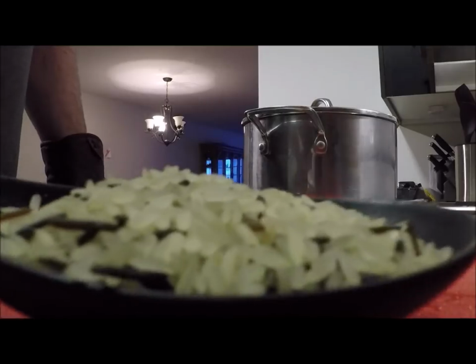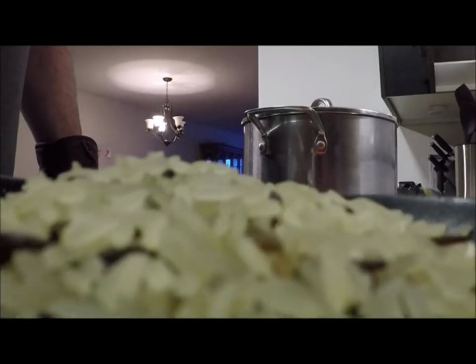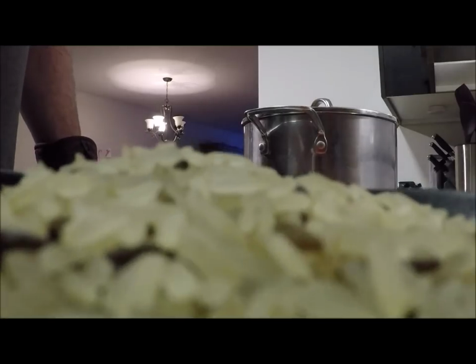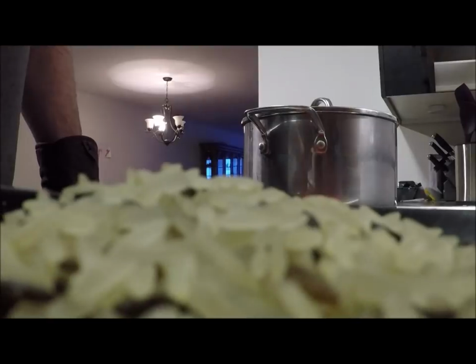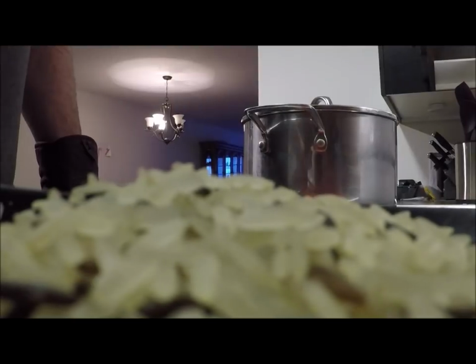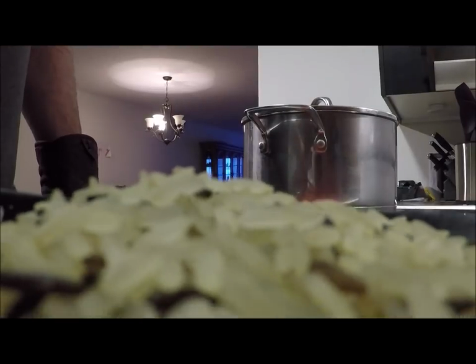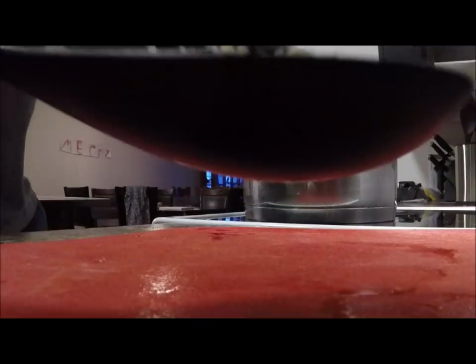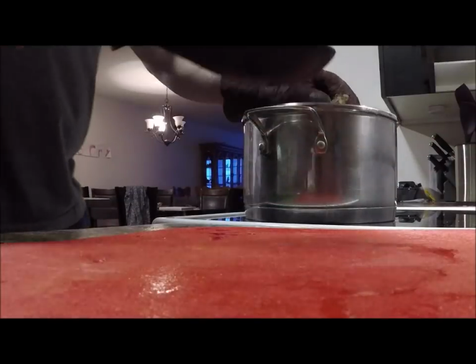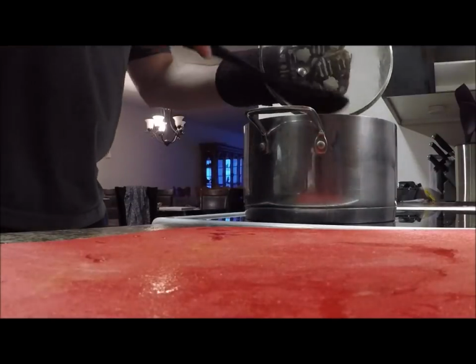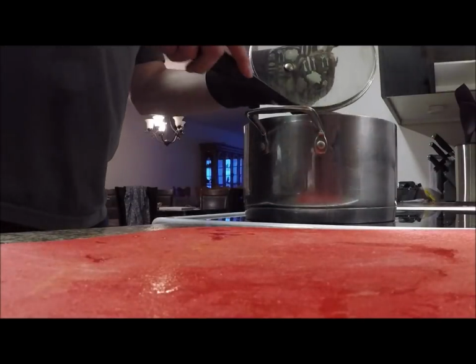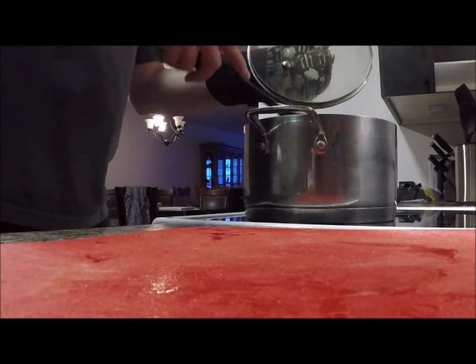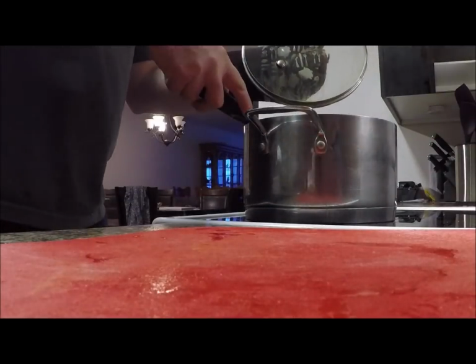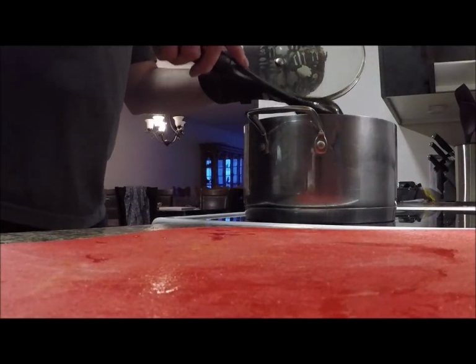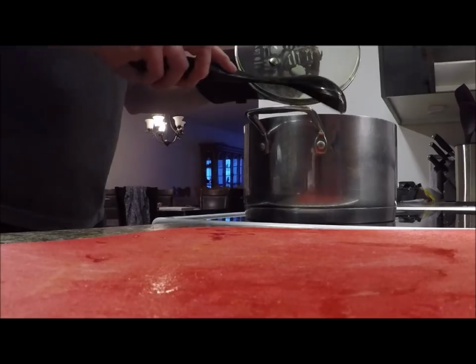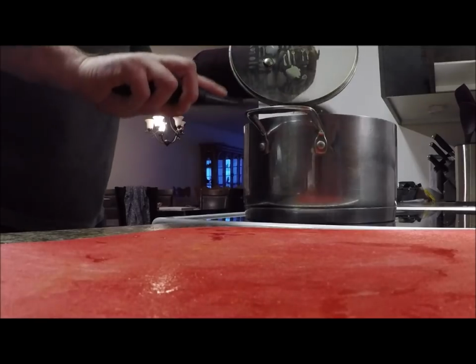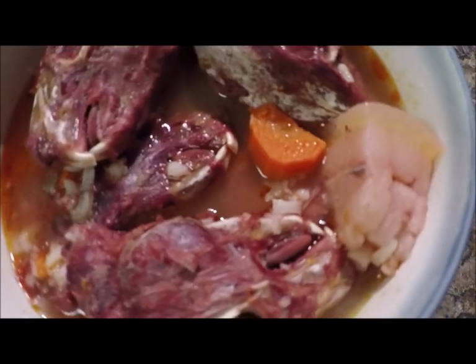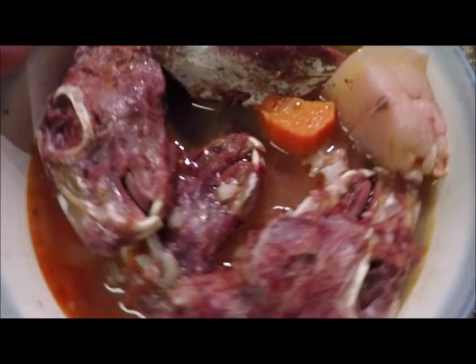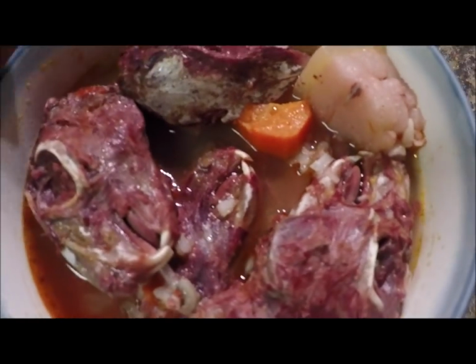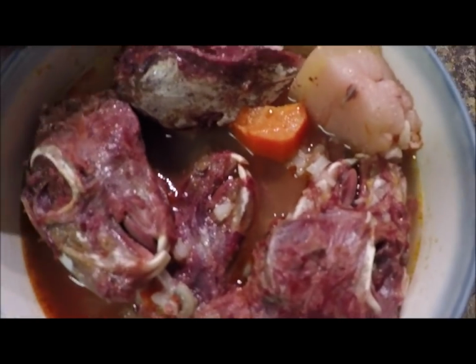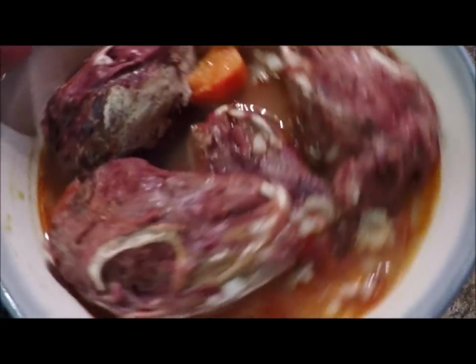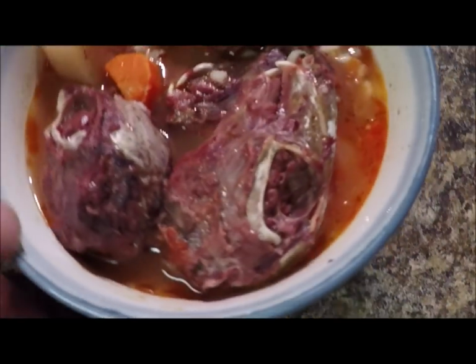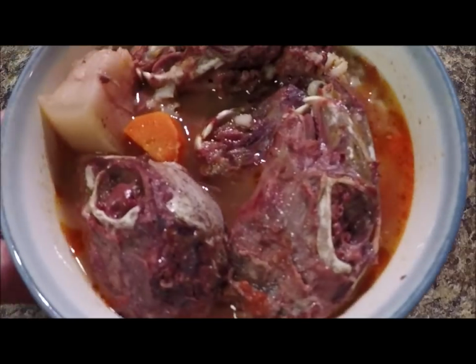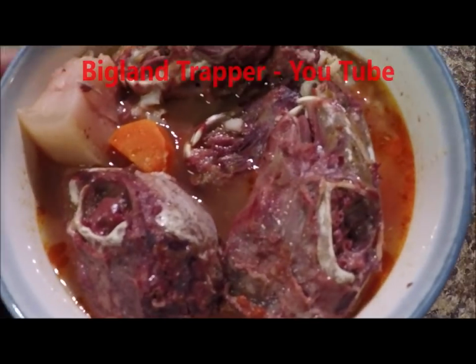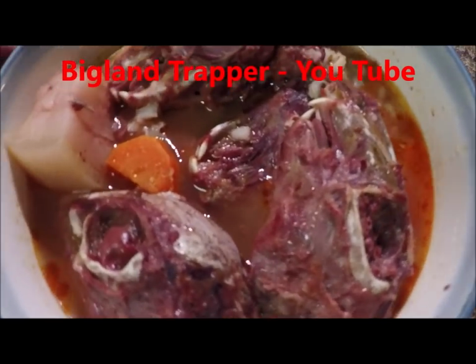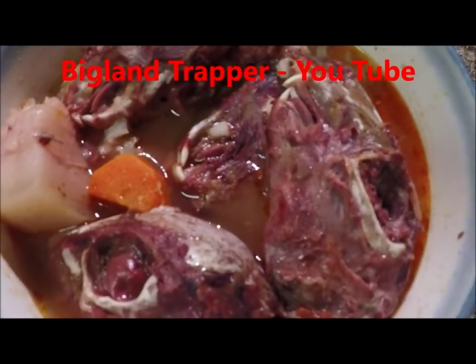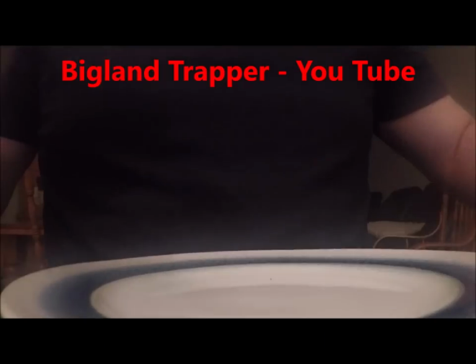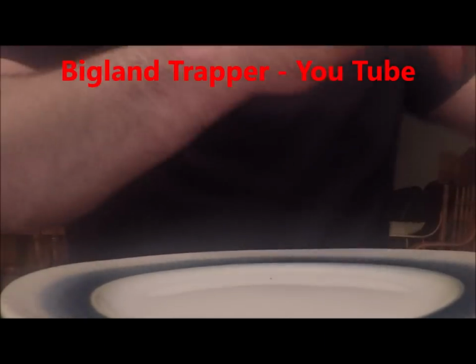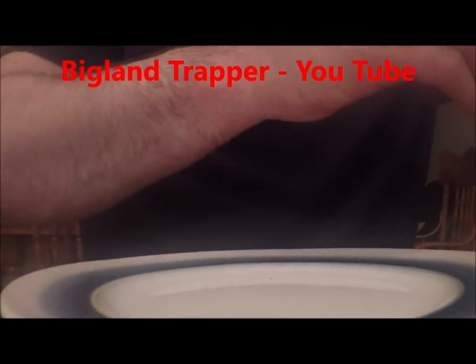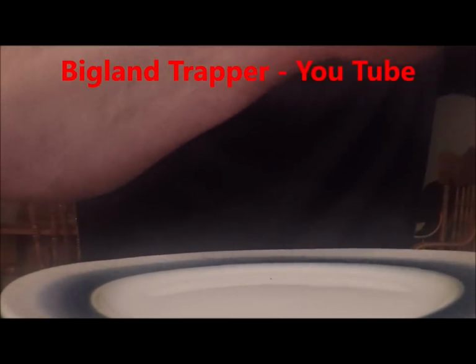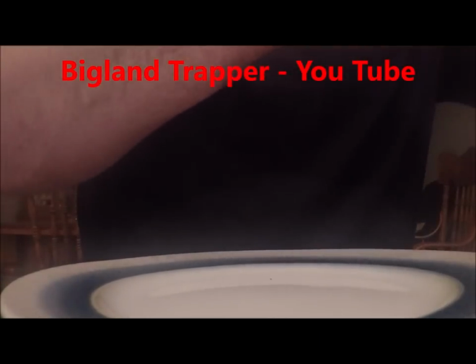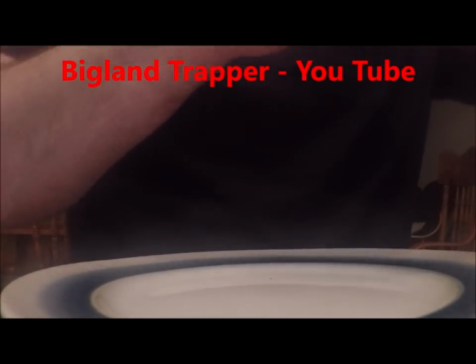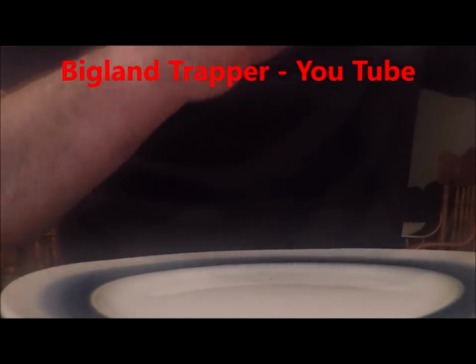Next I'm going to add some berries. Alright, look at that — salt moose meat and rabbit head soup. I tell you now, I'm really going to enjoy this.